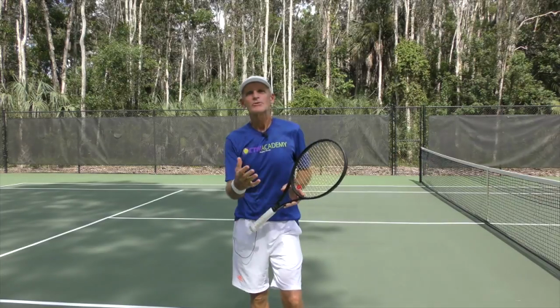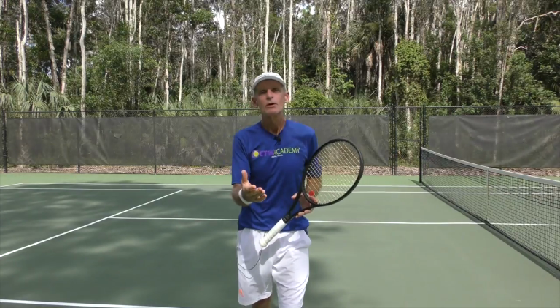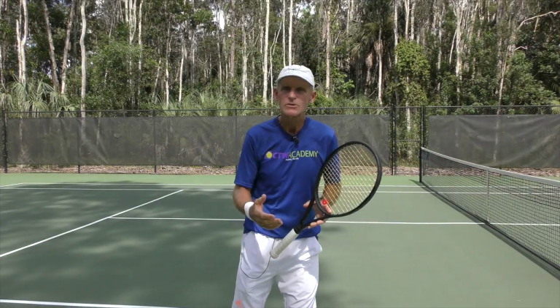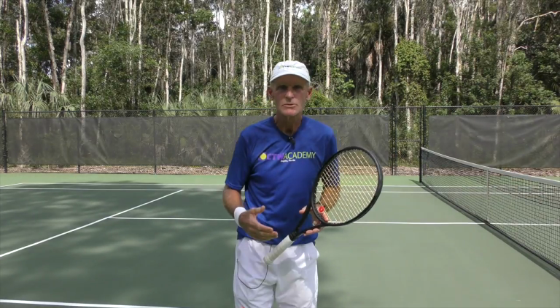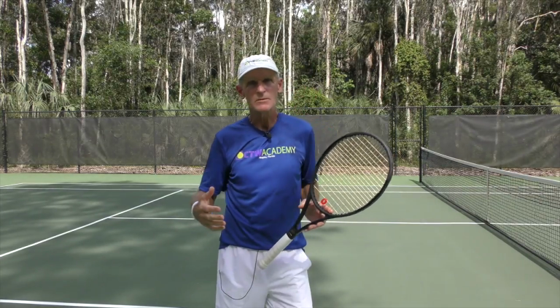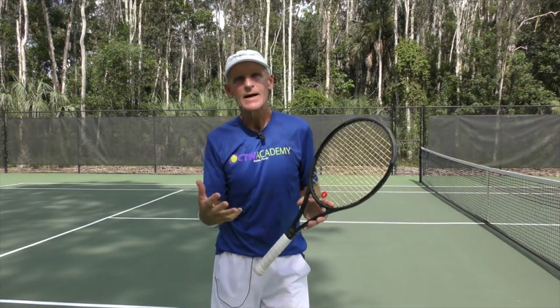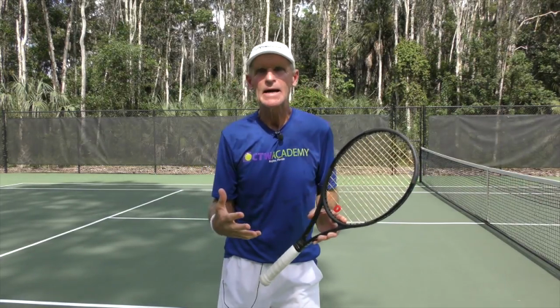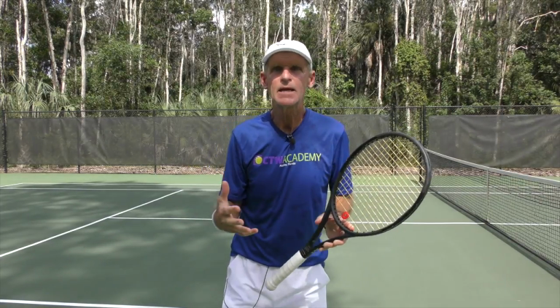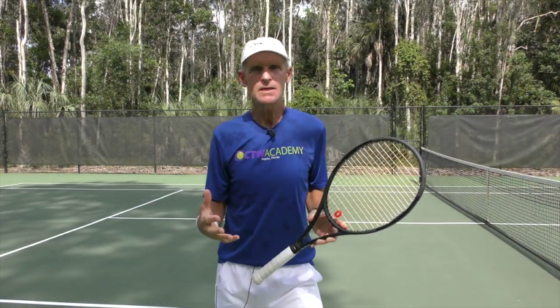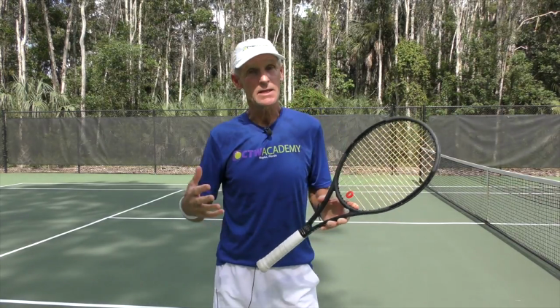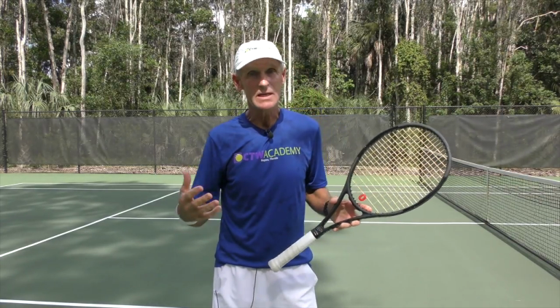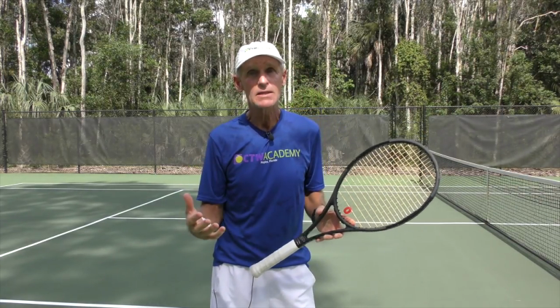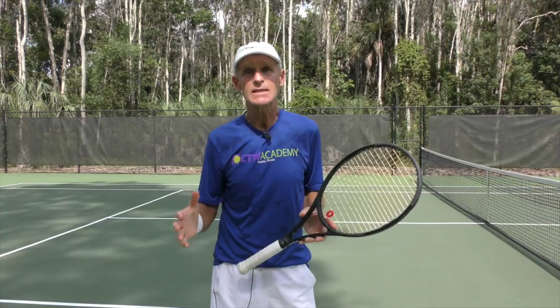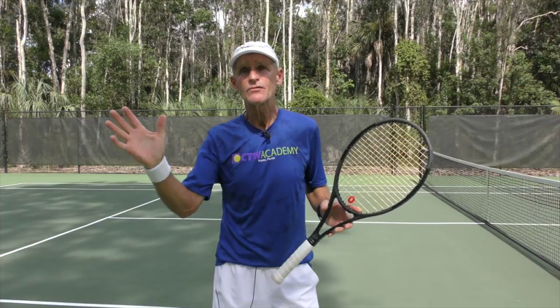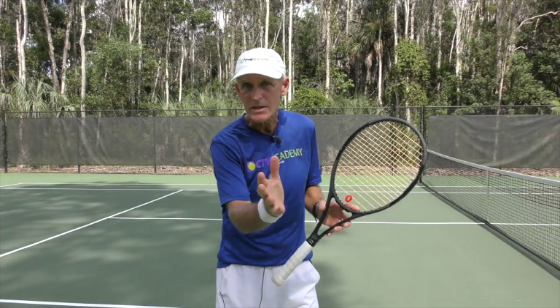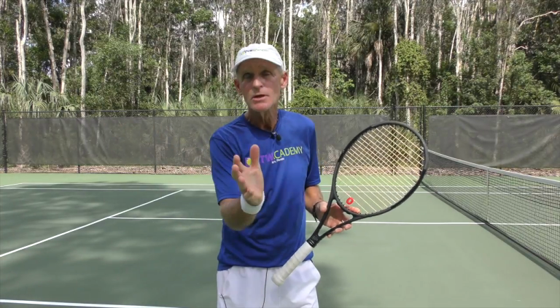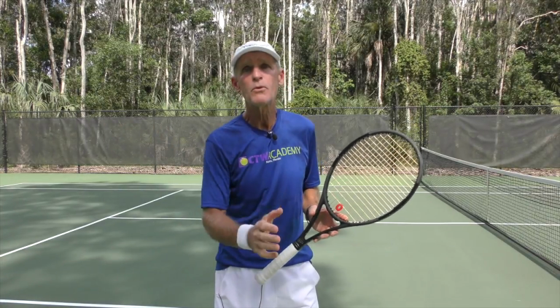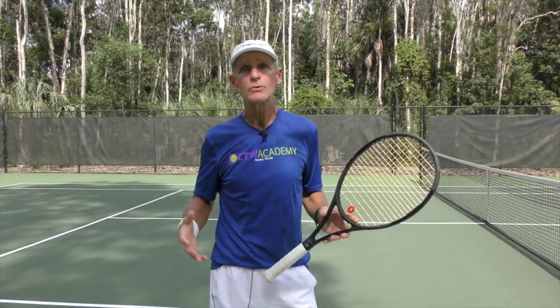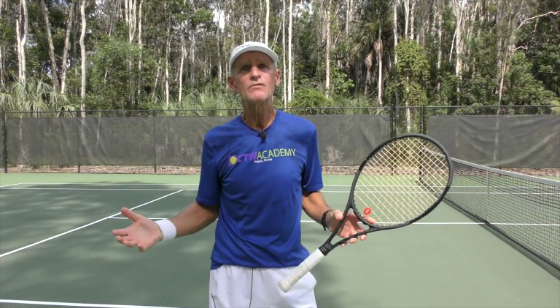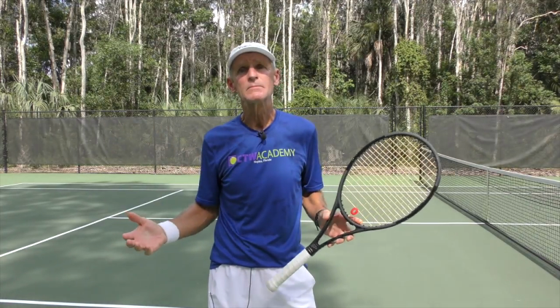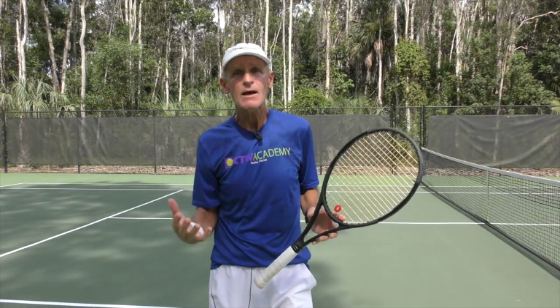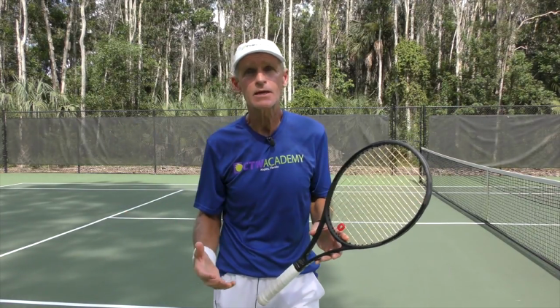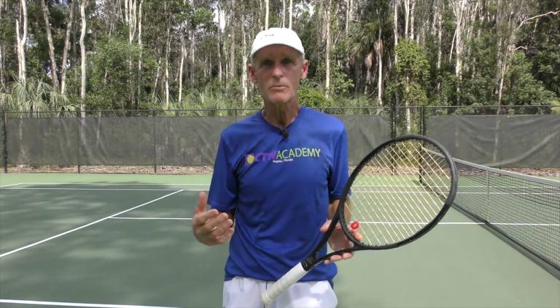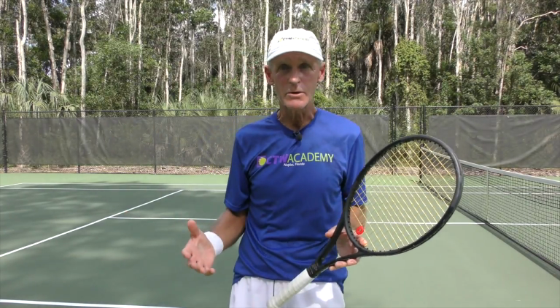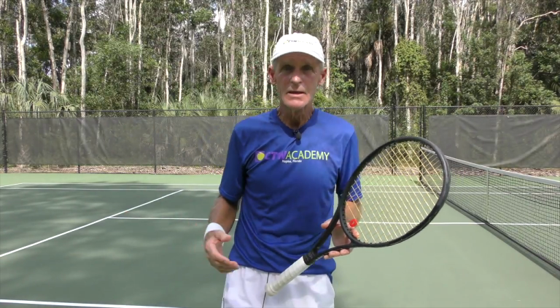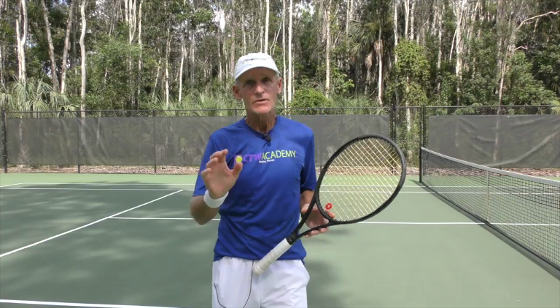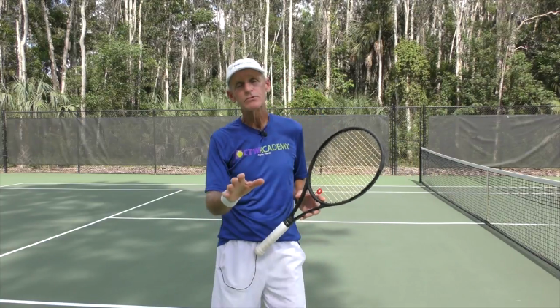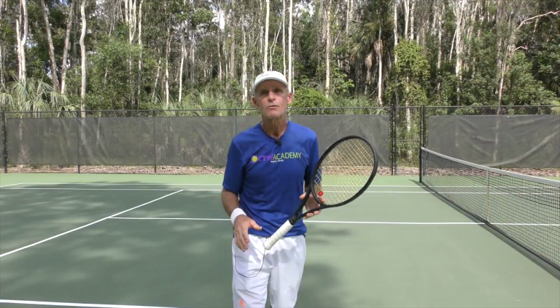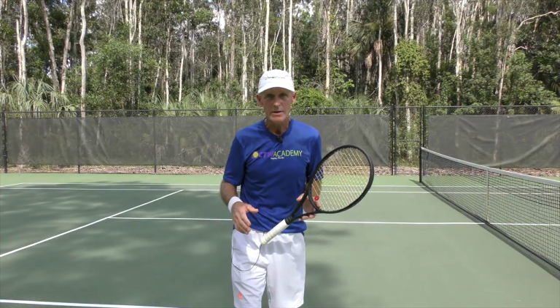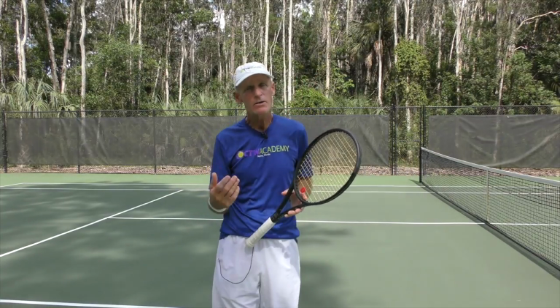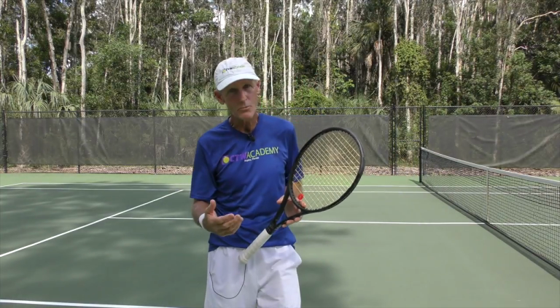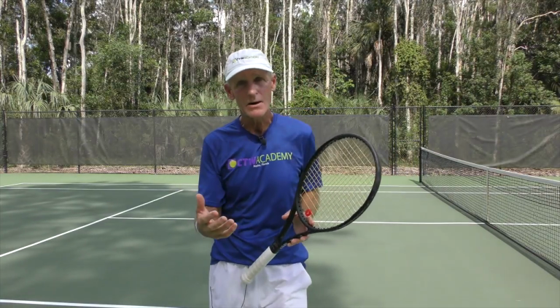The other day, one of my students was asking me, 'Tom, I cannot hit any winning volleys. I can't finish the point with my volley. How can I get more power?' I've got a few tips for you on how to get more power.